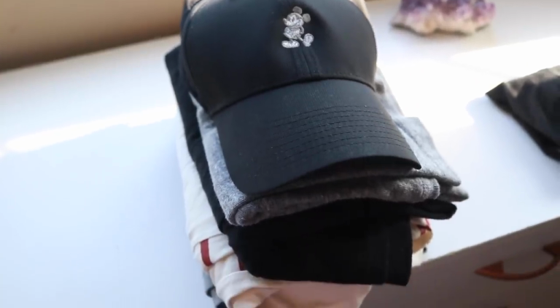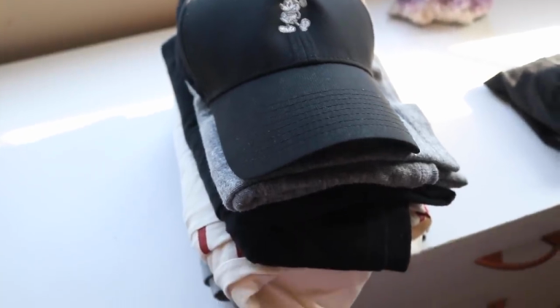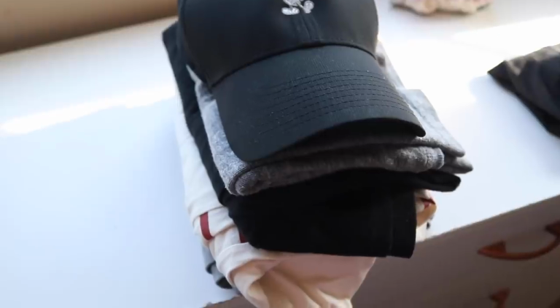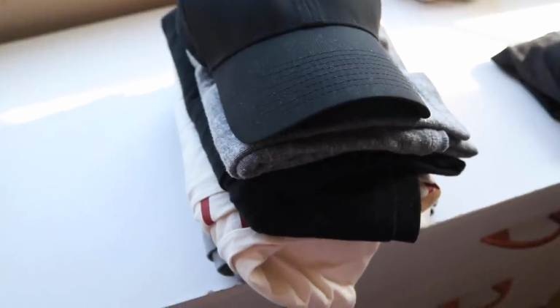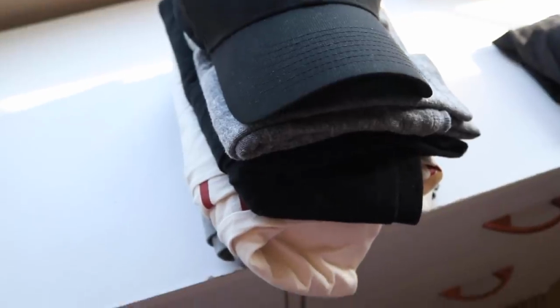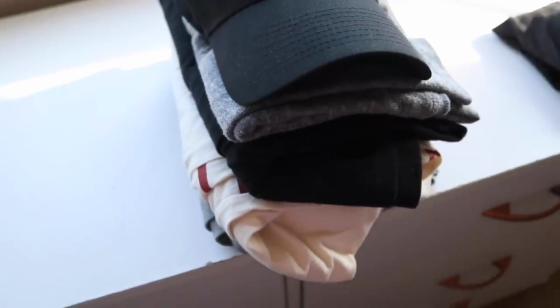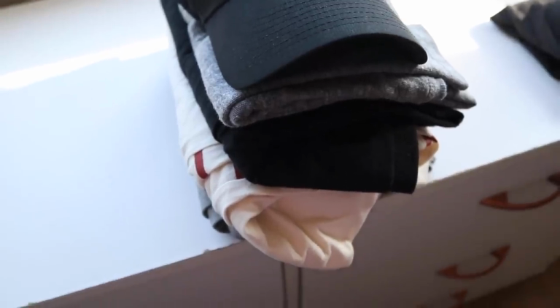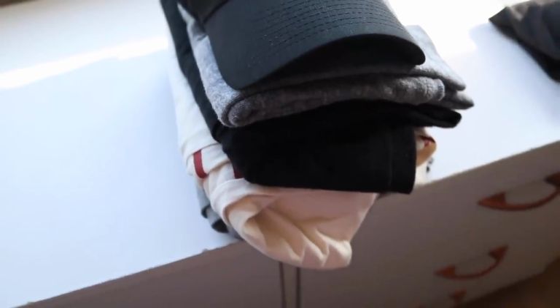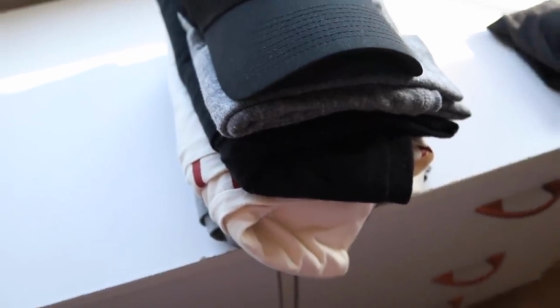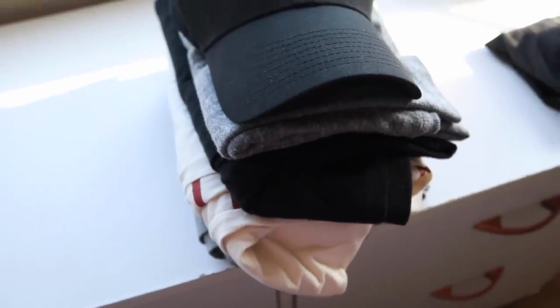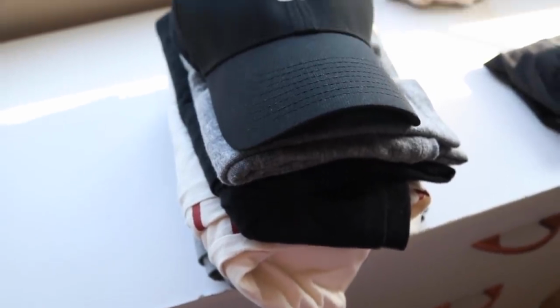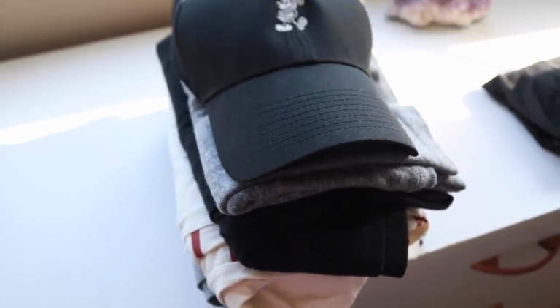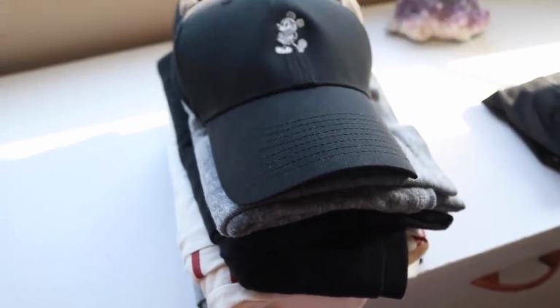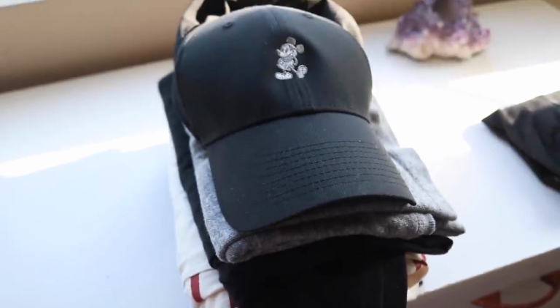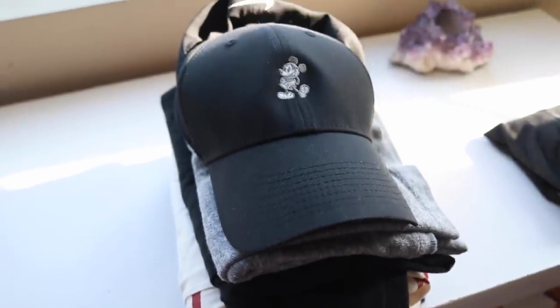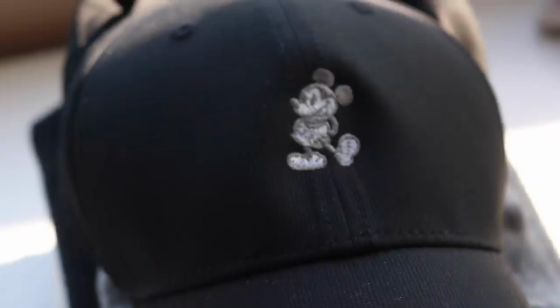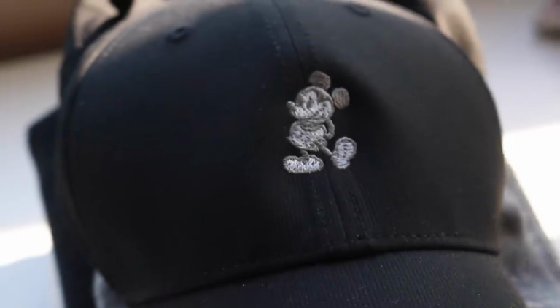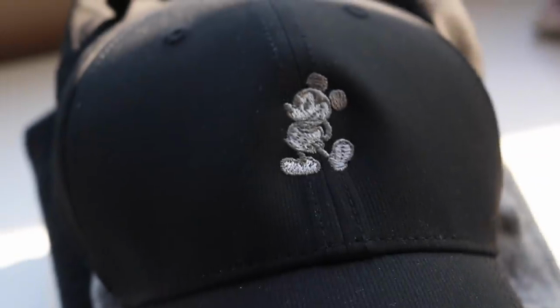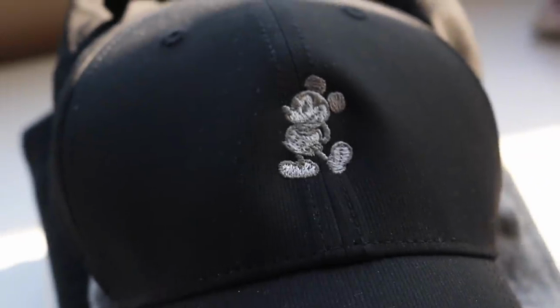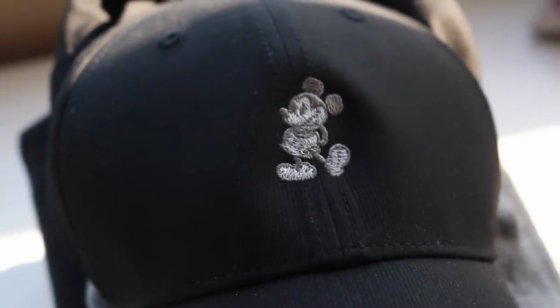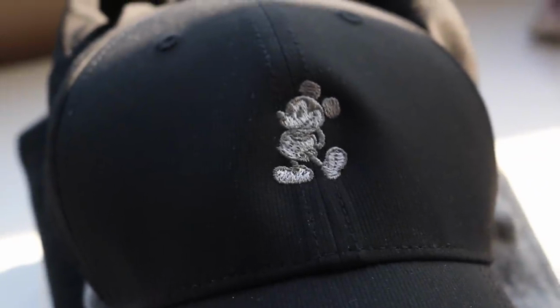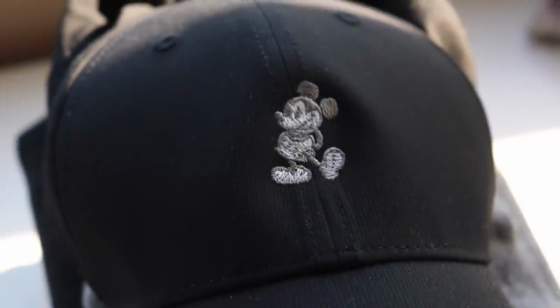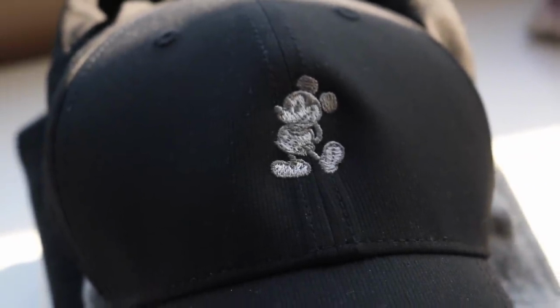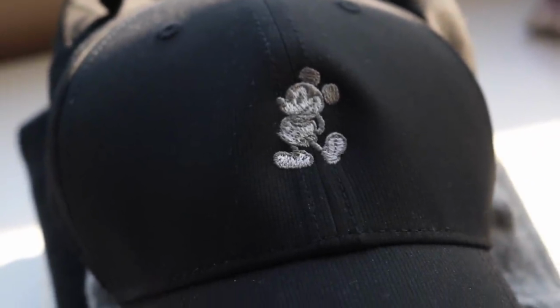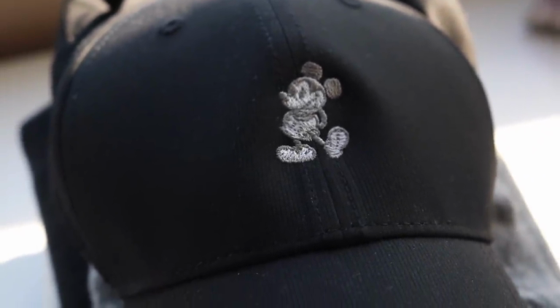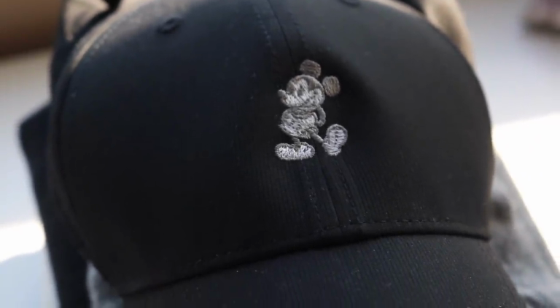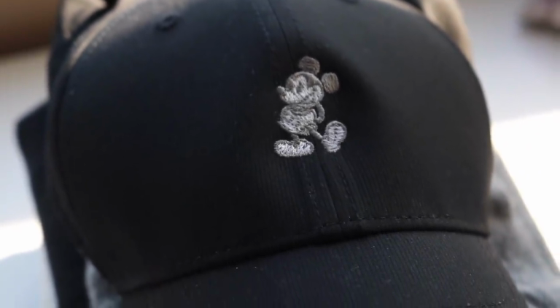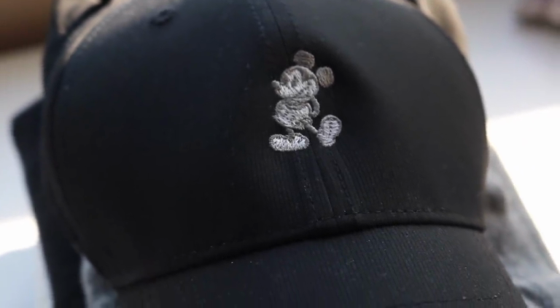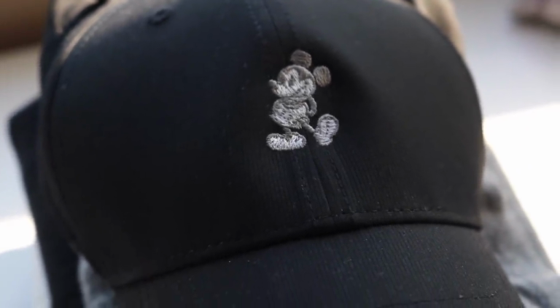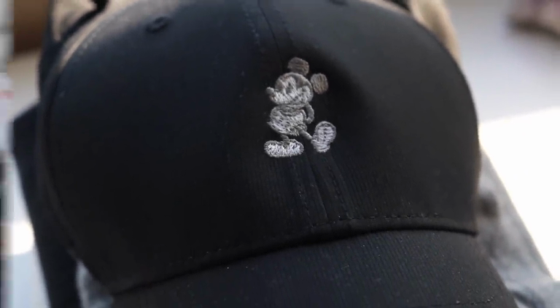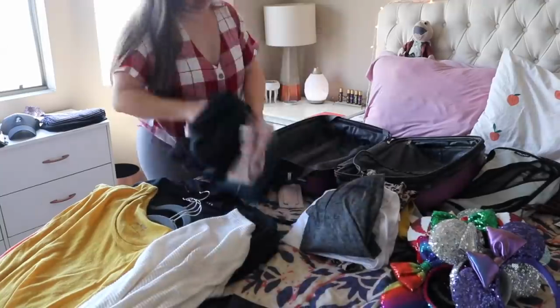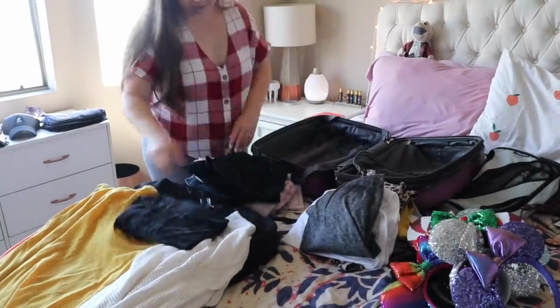Then I just wanted to show you Bradley was packing as well. He had some piles going and I wanted to show you this new hat that Disney and Nike came out with. They have a few different styles but he really really liked it, so I'll link that down below as well.